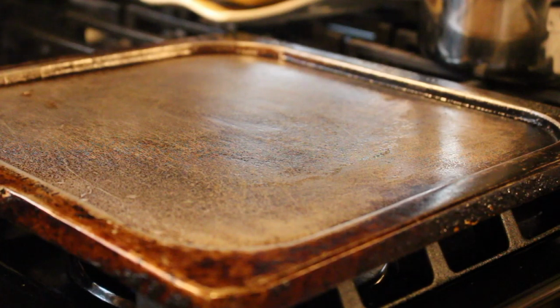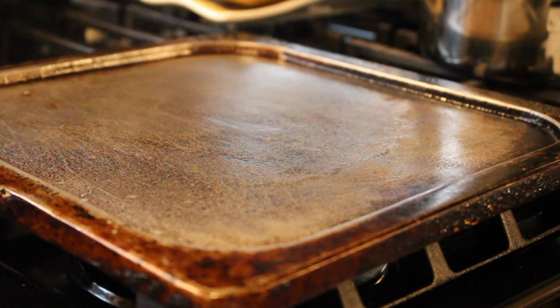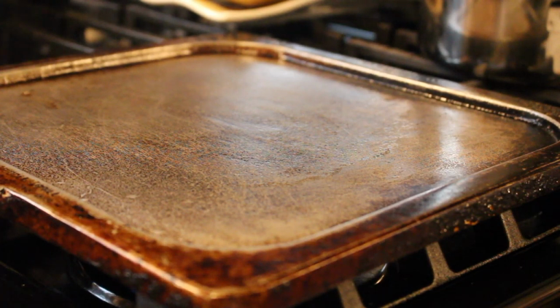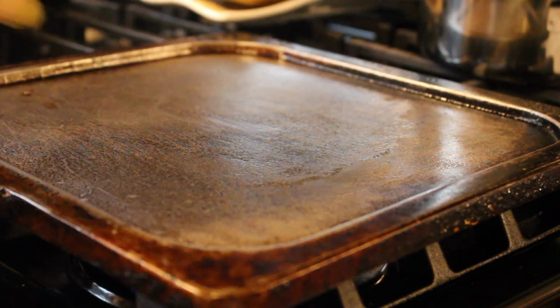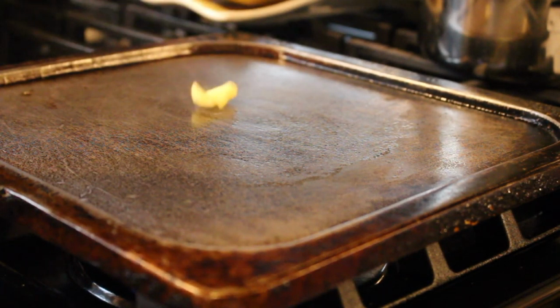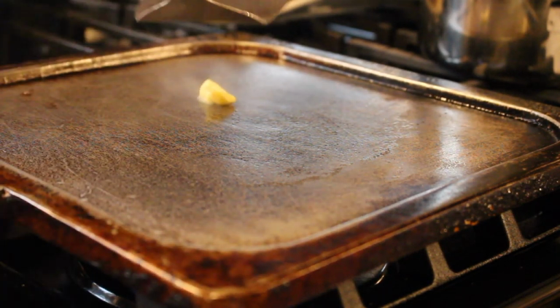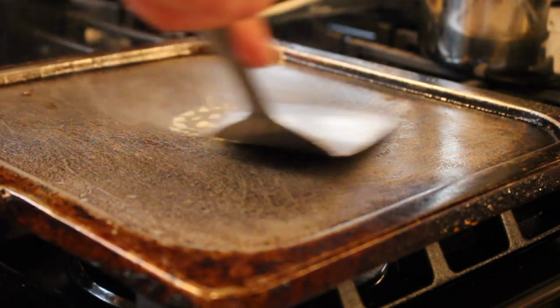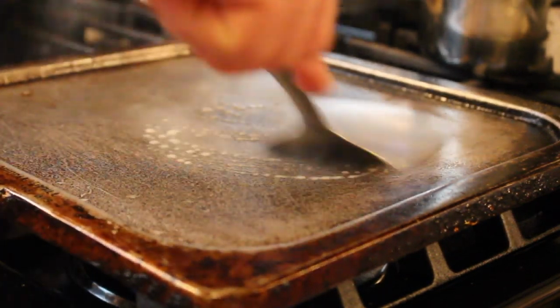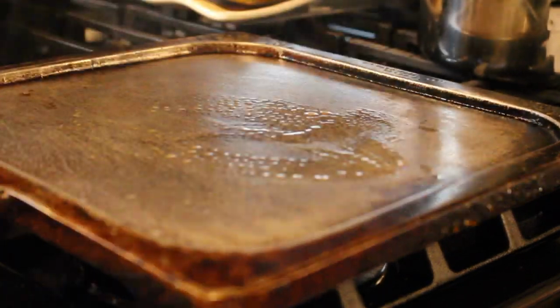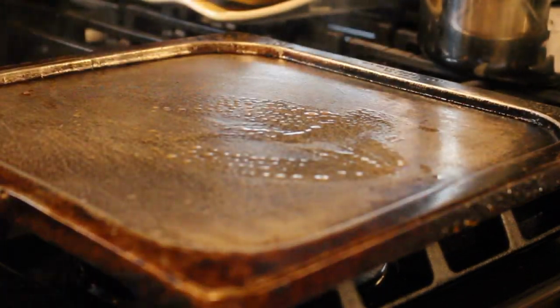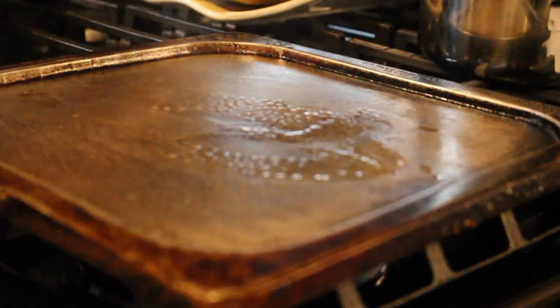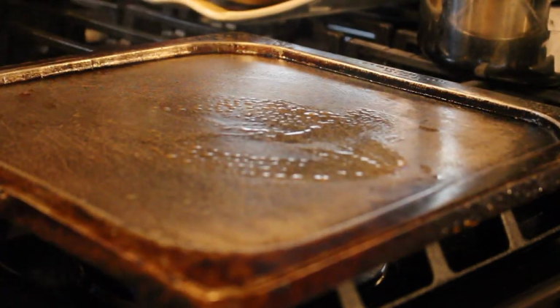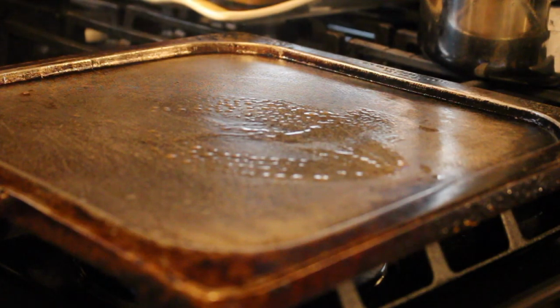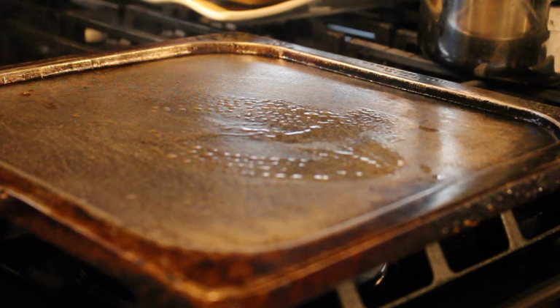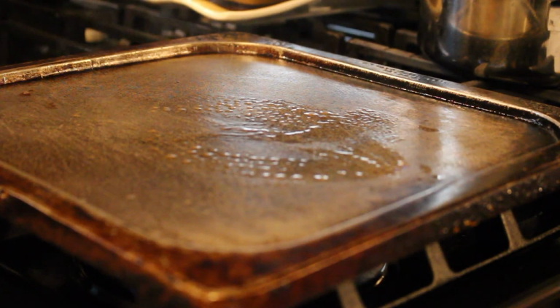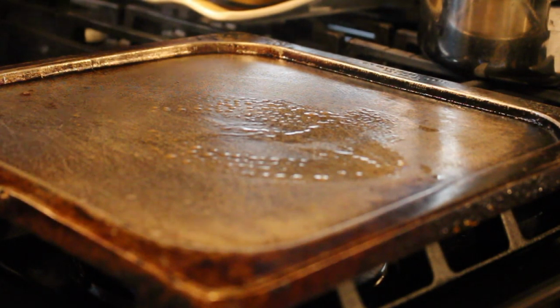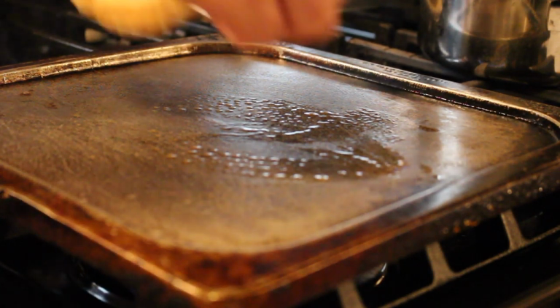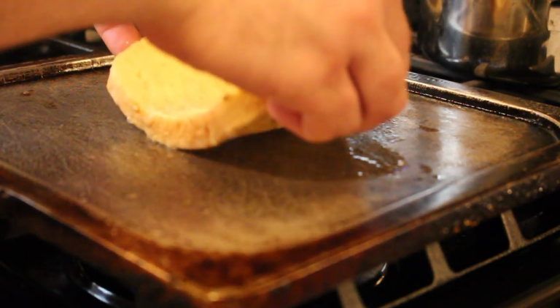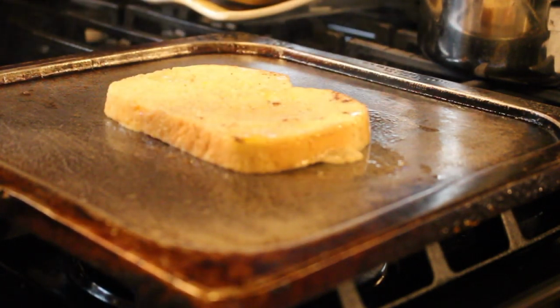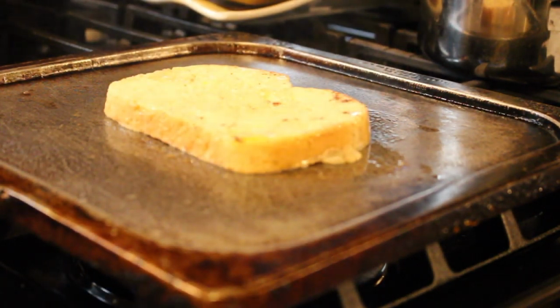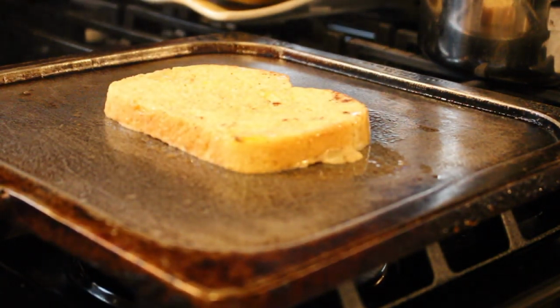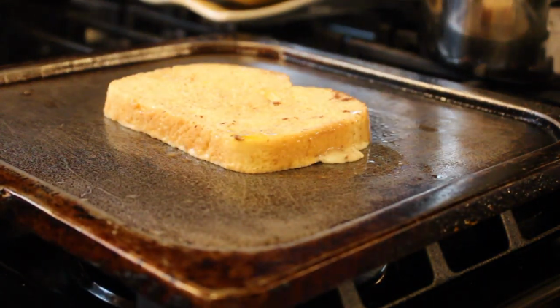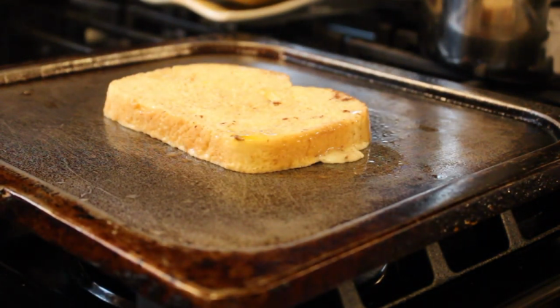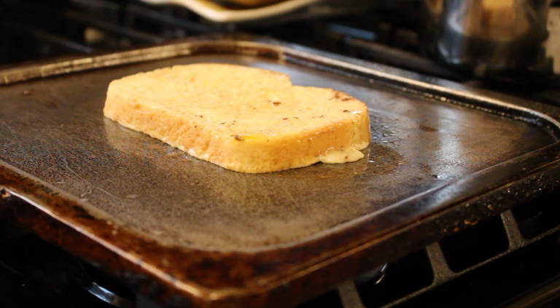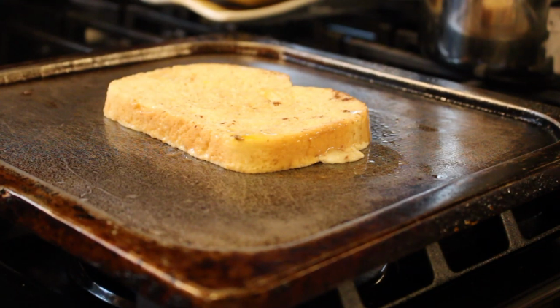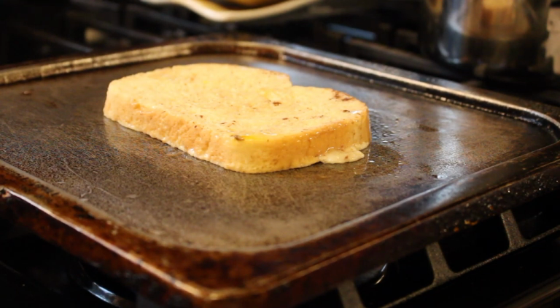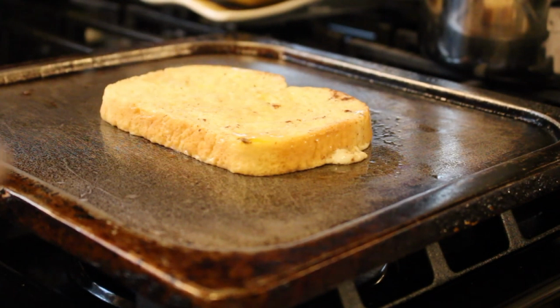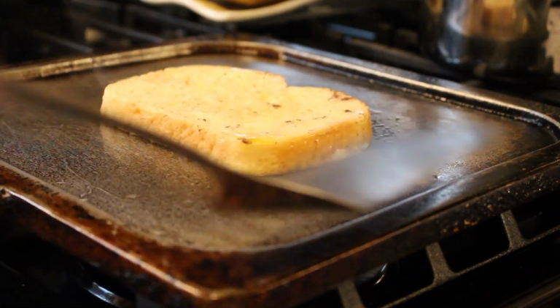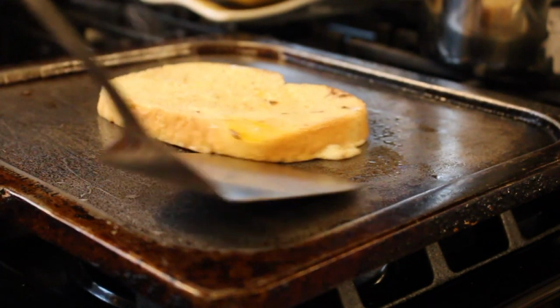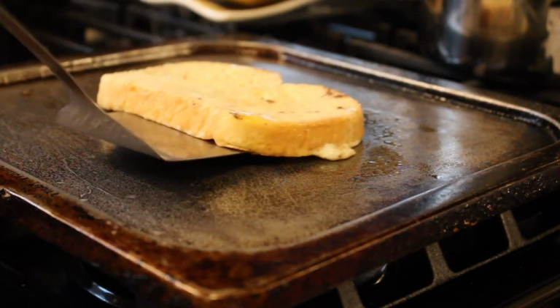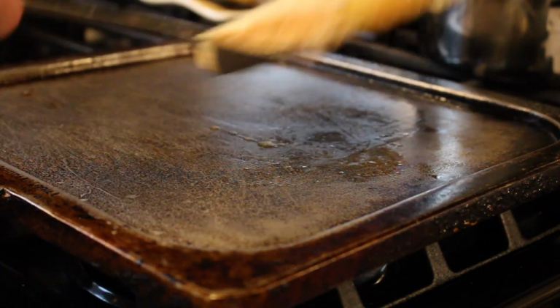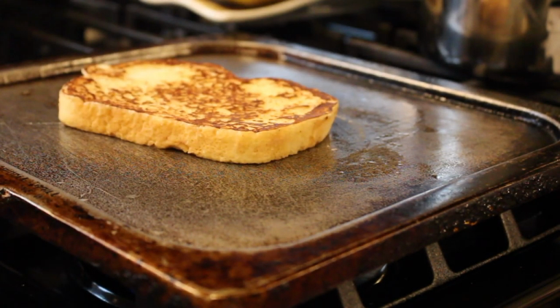While the pan is heating, add a little bit of butter, then add your toast. Wait about one and a half to two minutes, and after a couple of minutes you're gonna flip it.